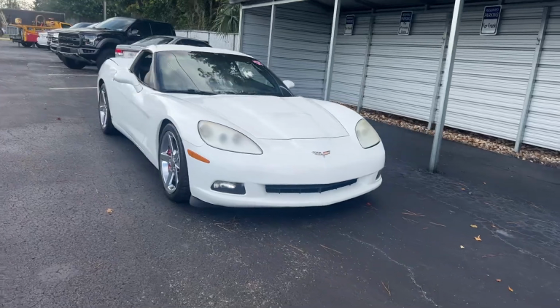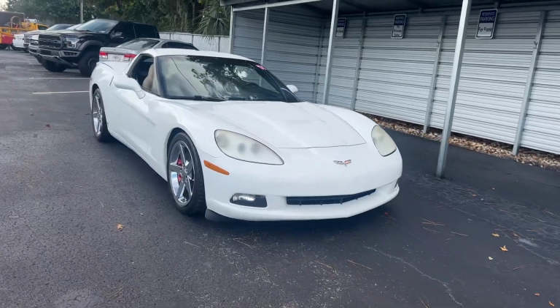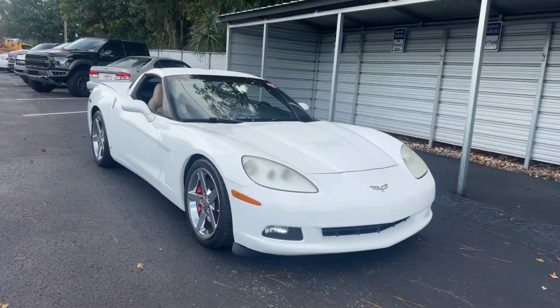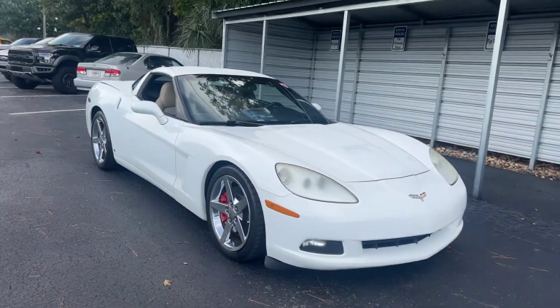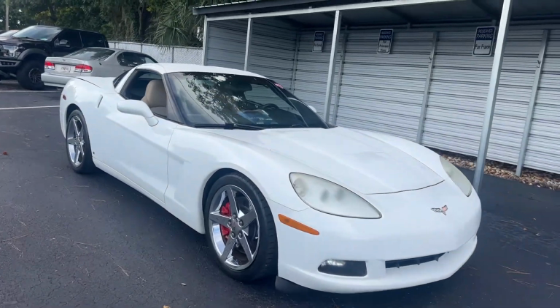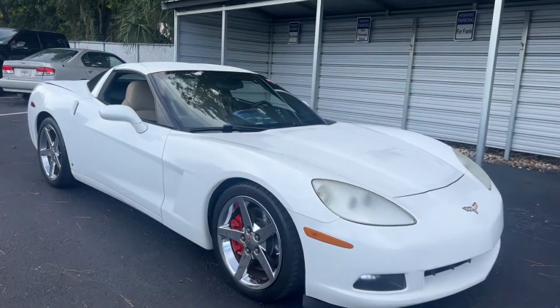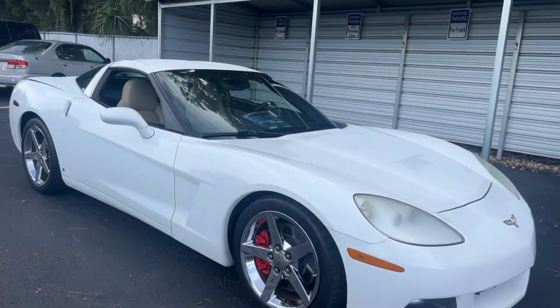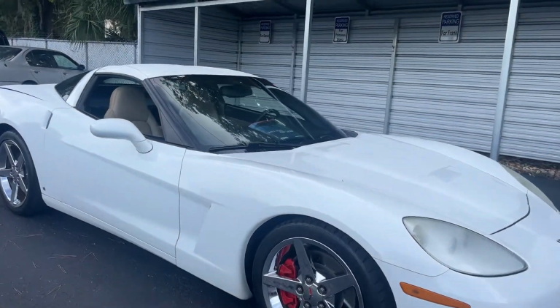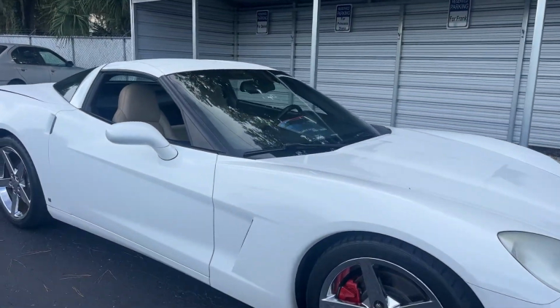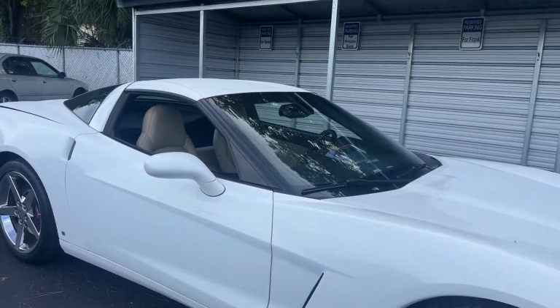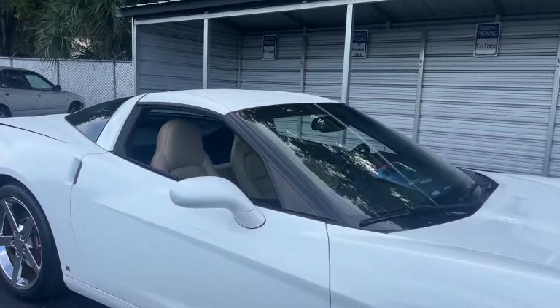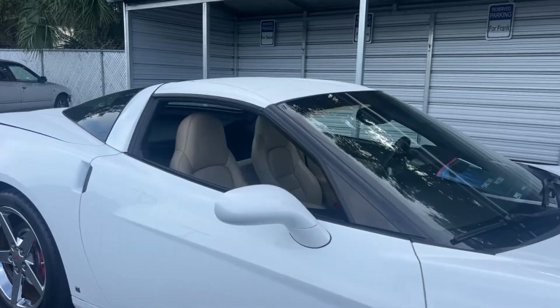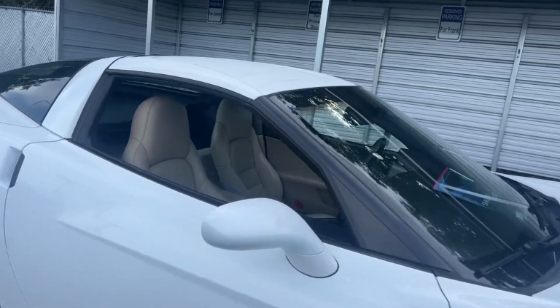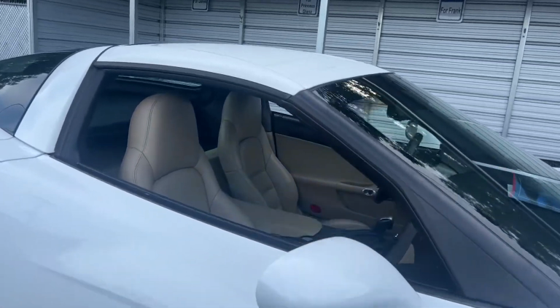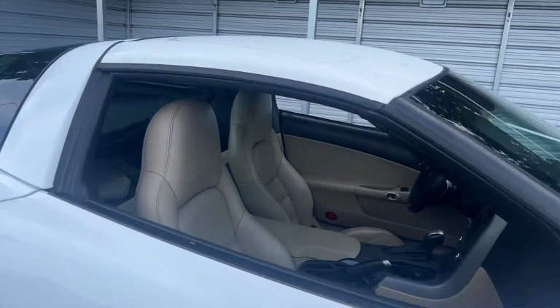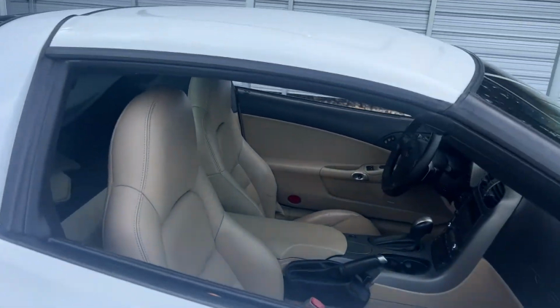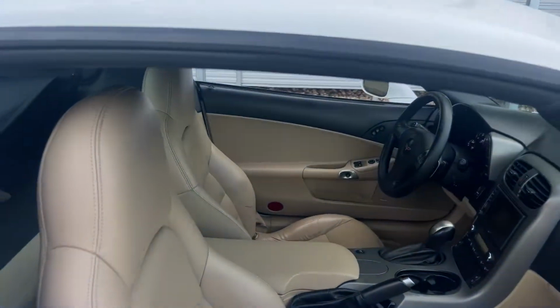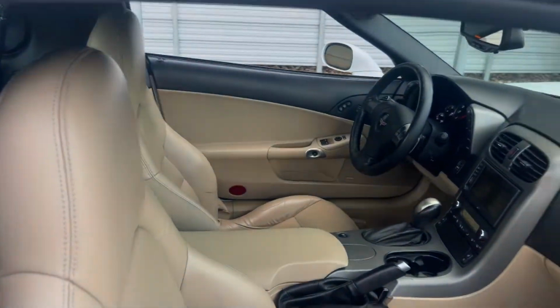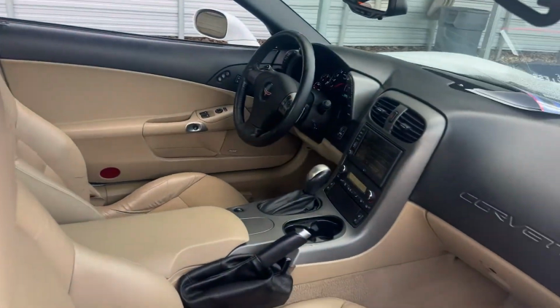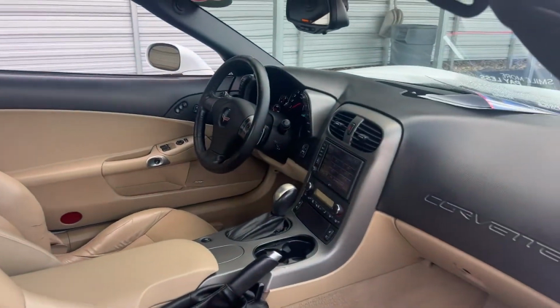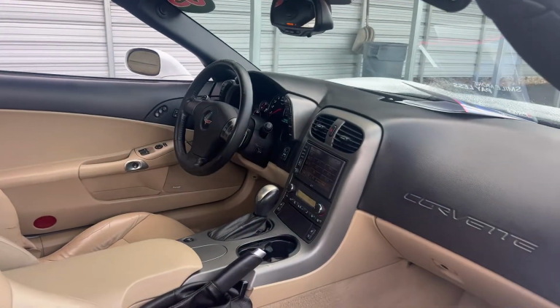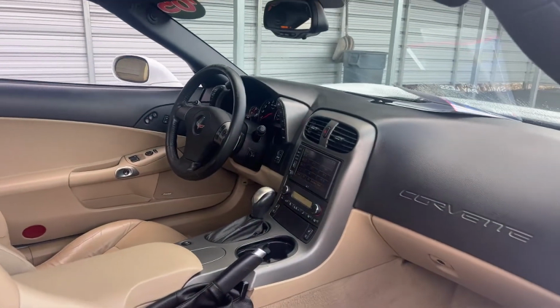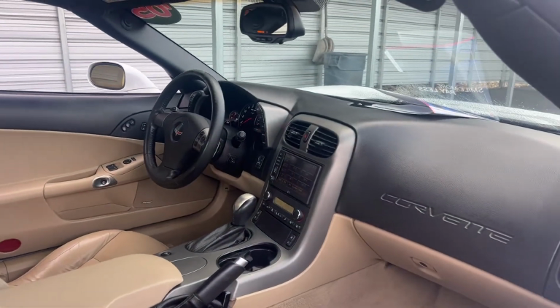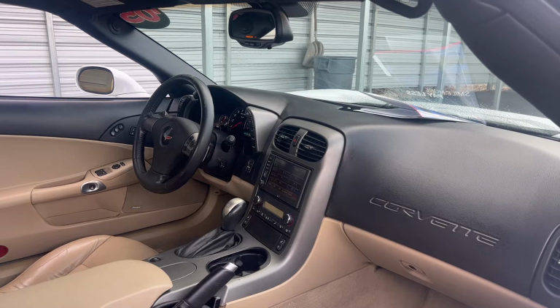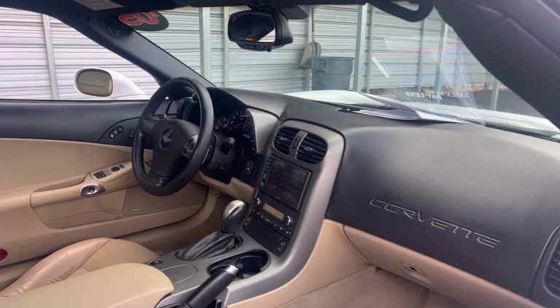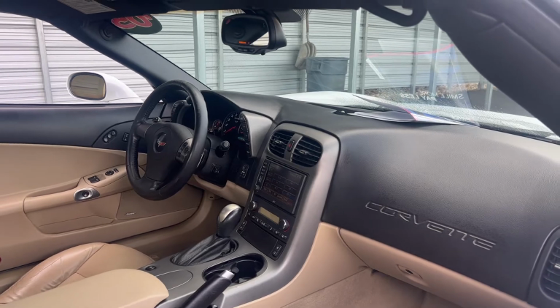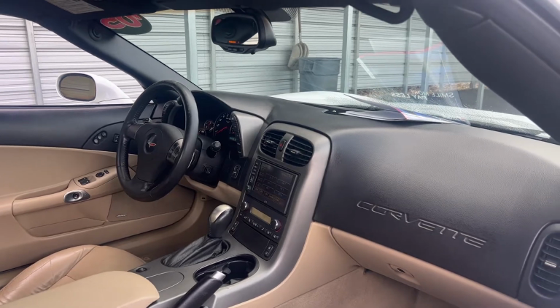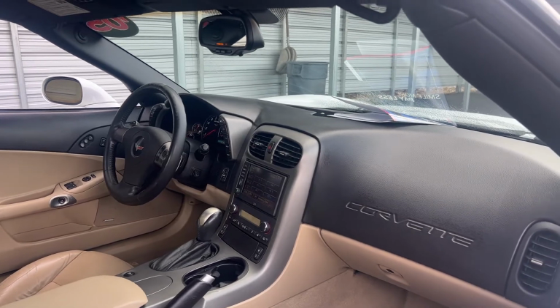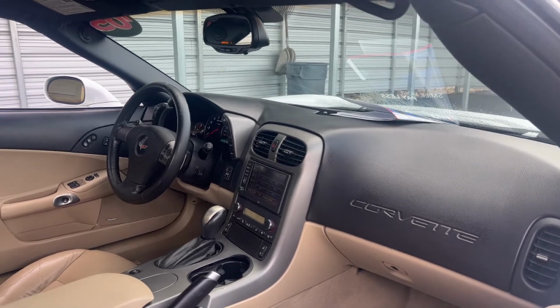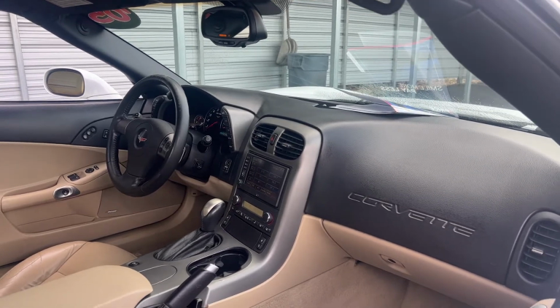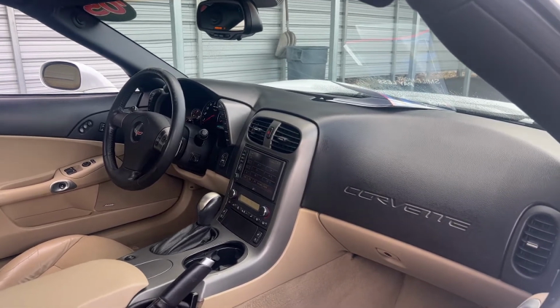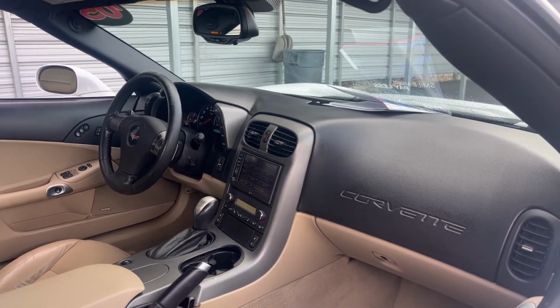This is a 2005 Chevrolet Corvette coupe, white over beige leather interior, power driver's seat, power windows, locks and mirrors, leather wrap steering wheel, memory seating on the driver's side, Bose audio, and heads-up display.